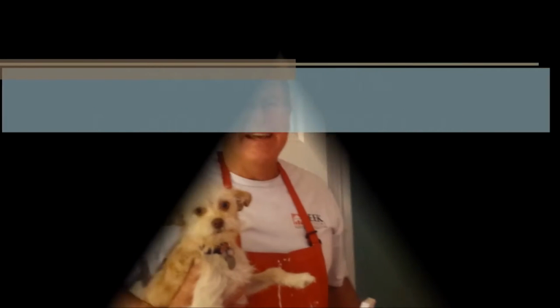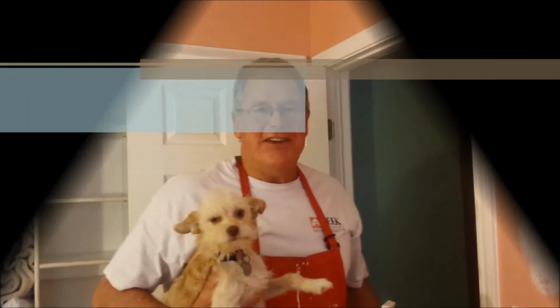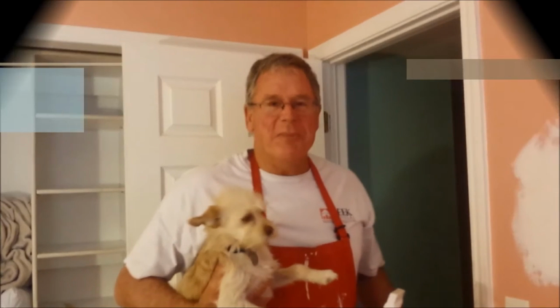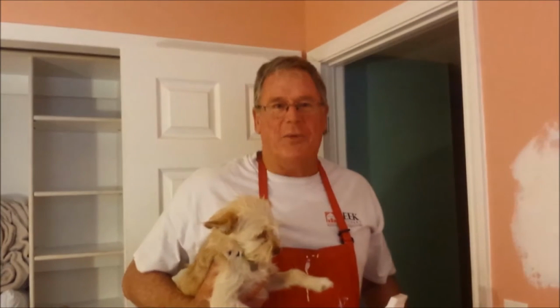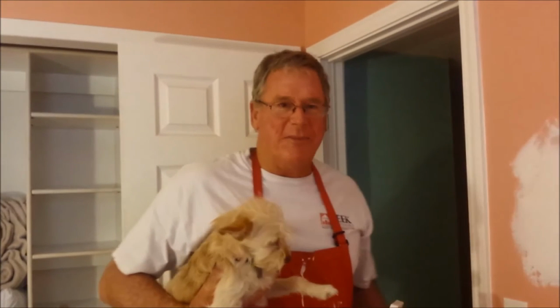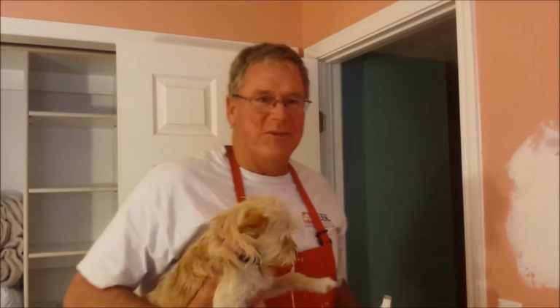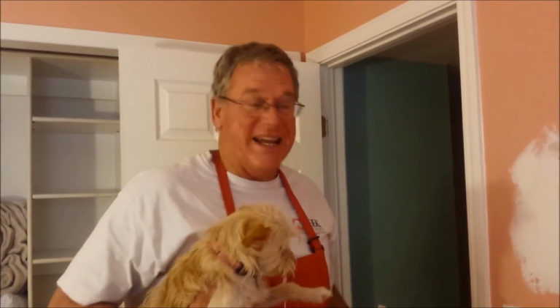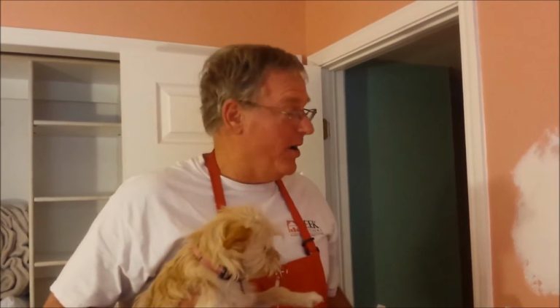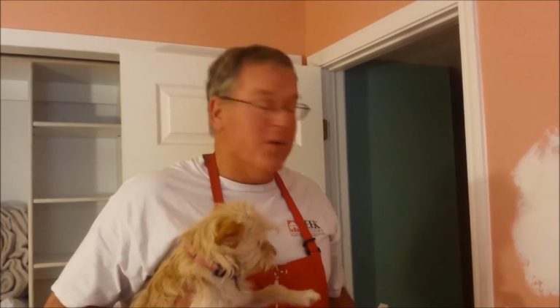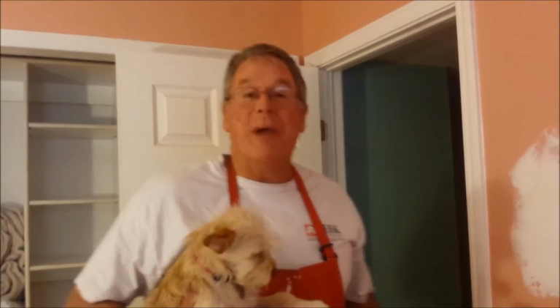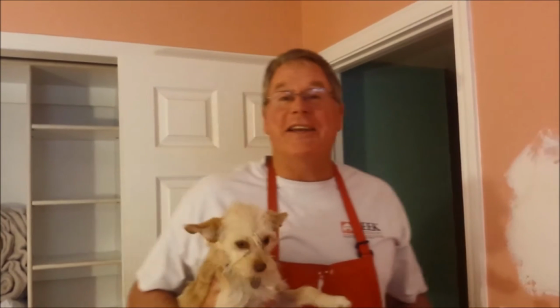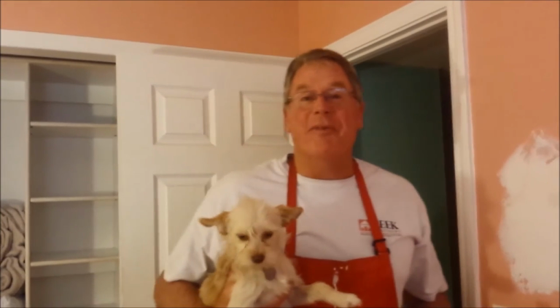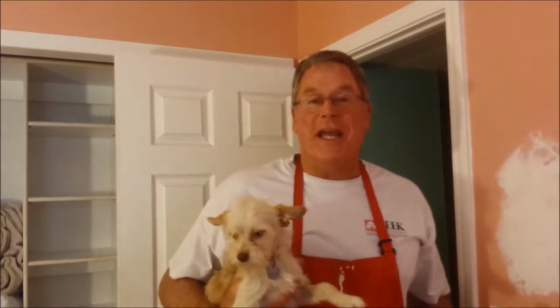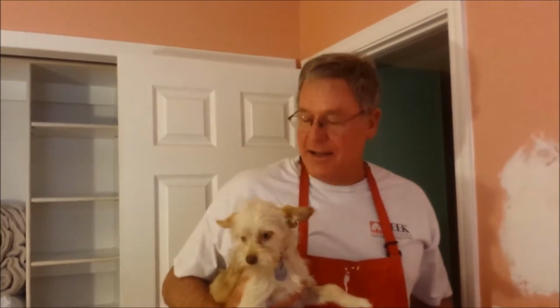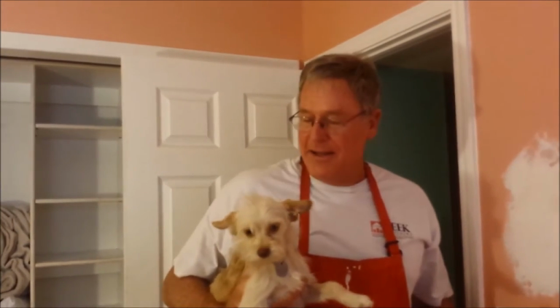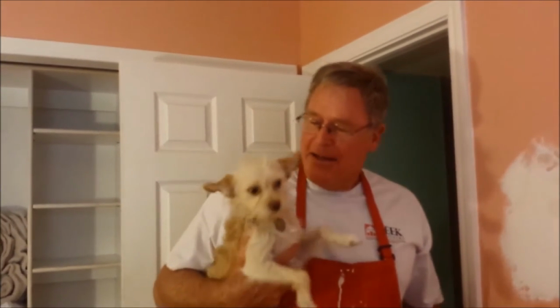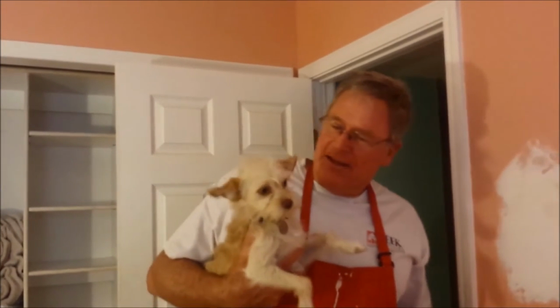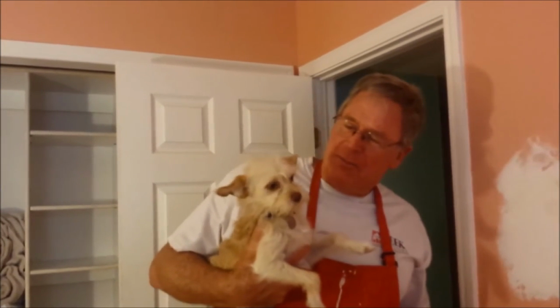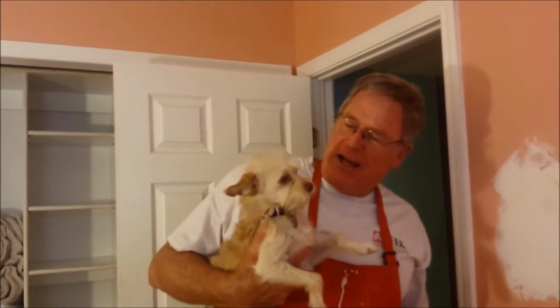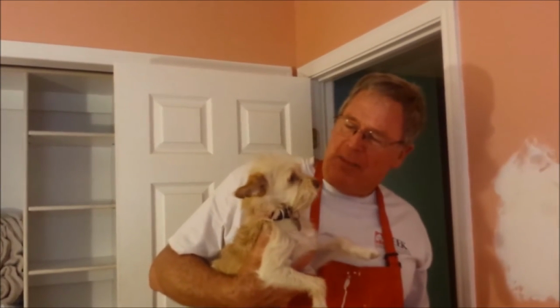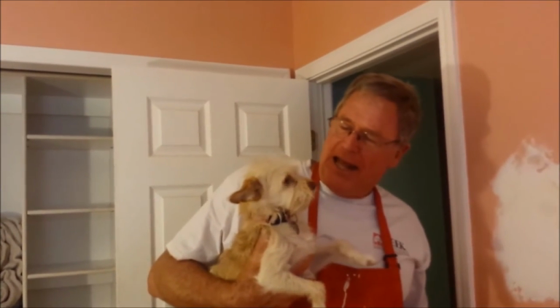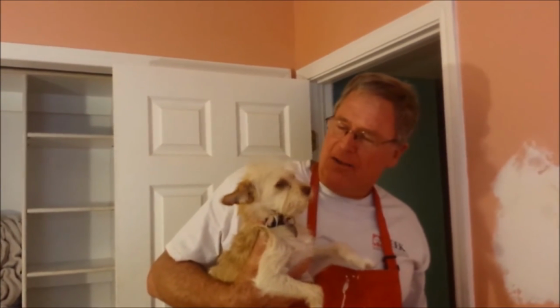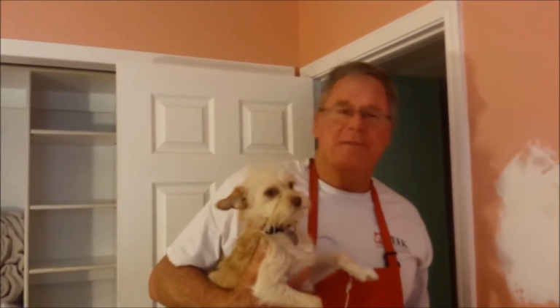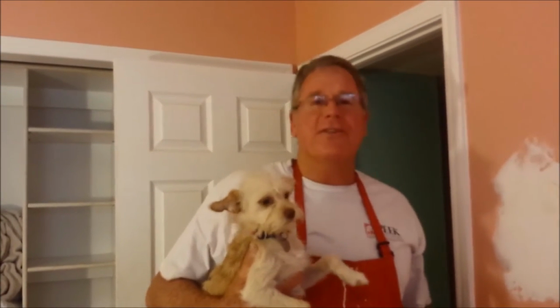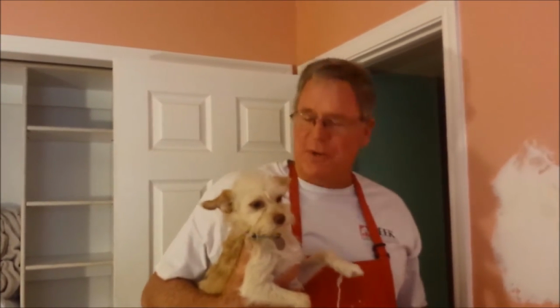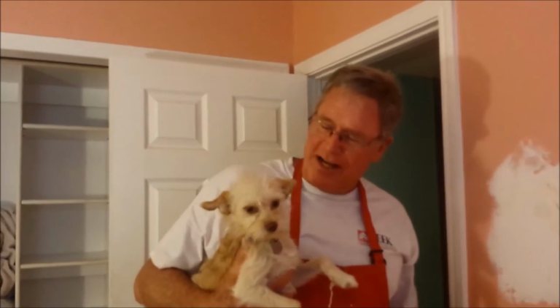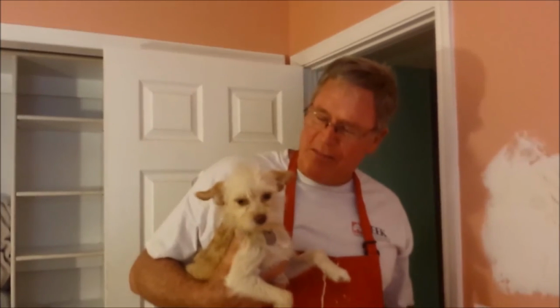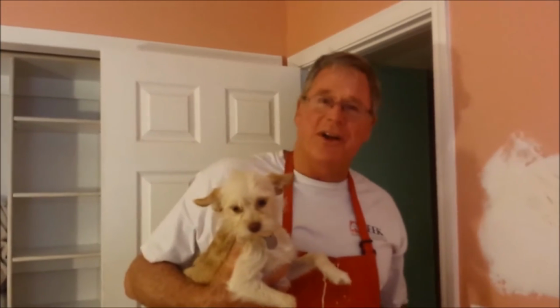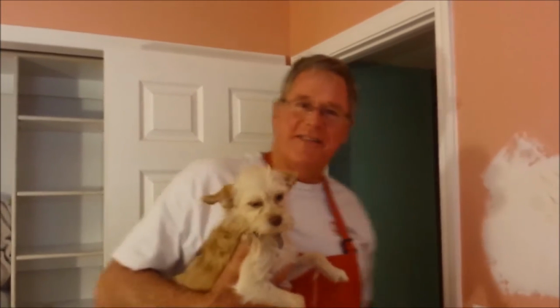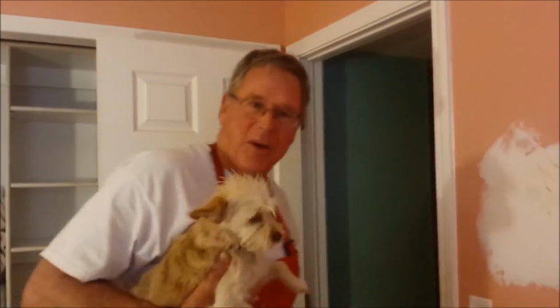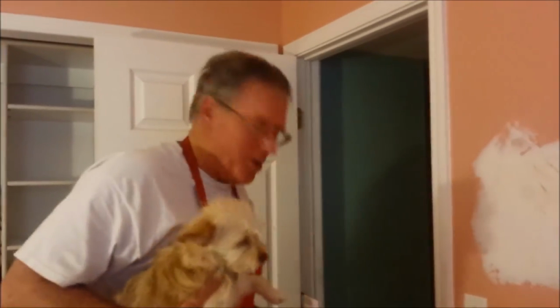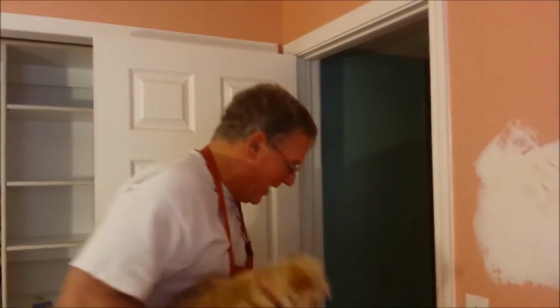Hi, John Peake with Peake Brothers Painting here with your painting tip of the week. This is my little puppy, Henna. I'm not too excited to be up here on TV, but I'll put her down.